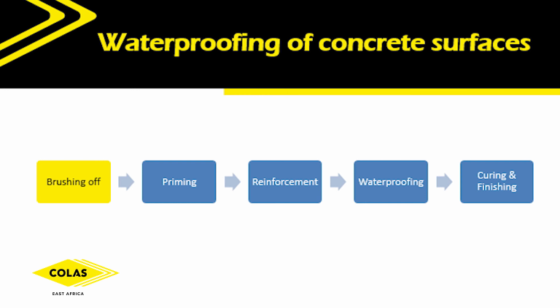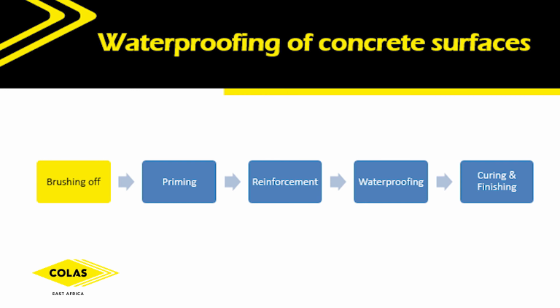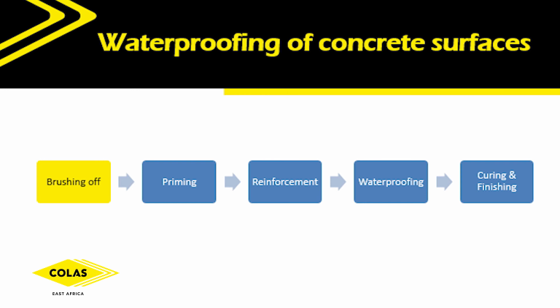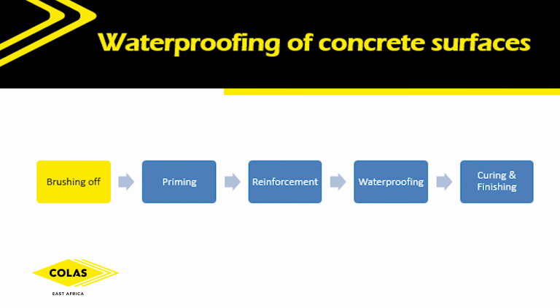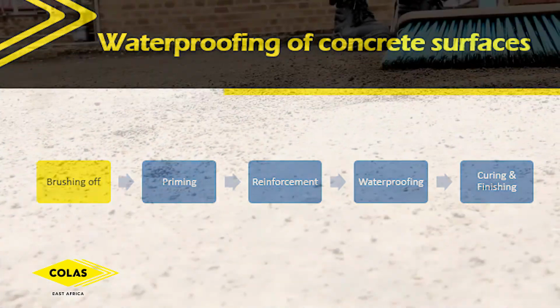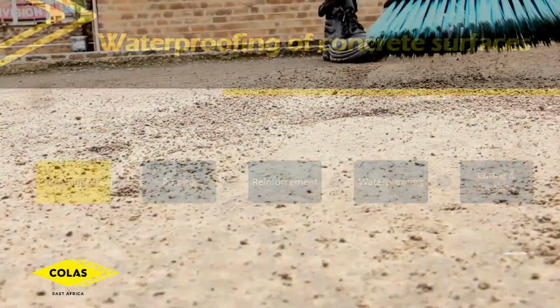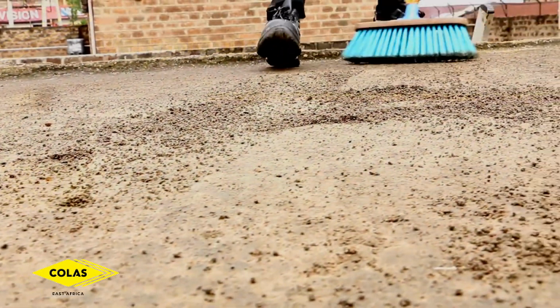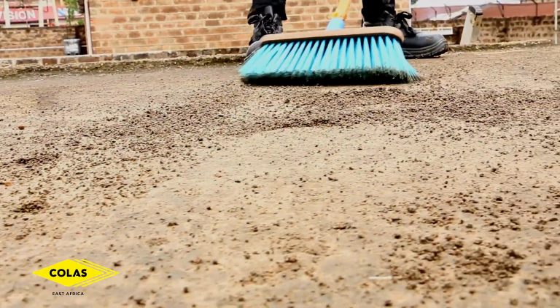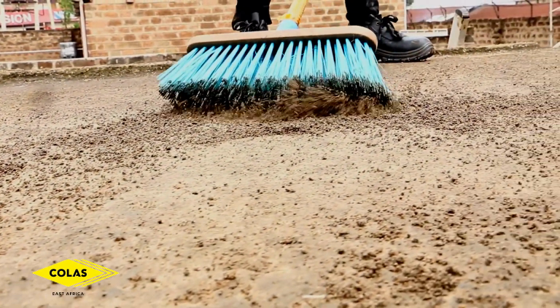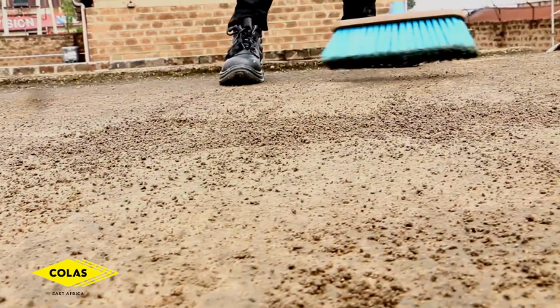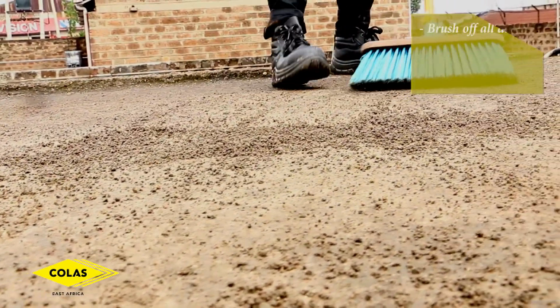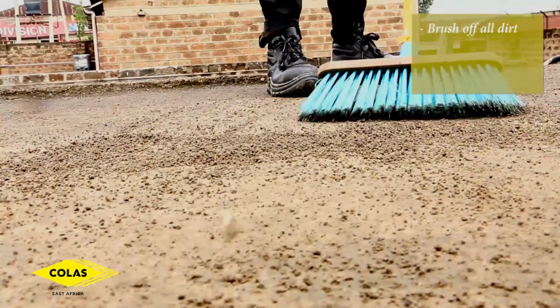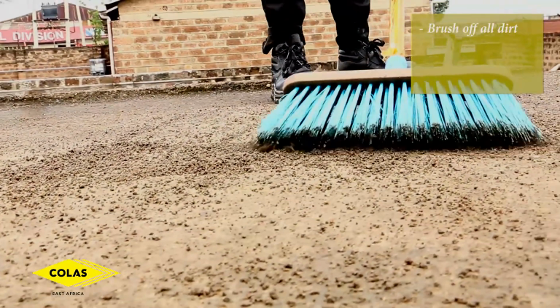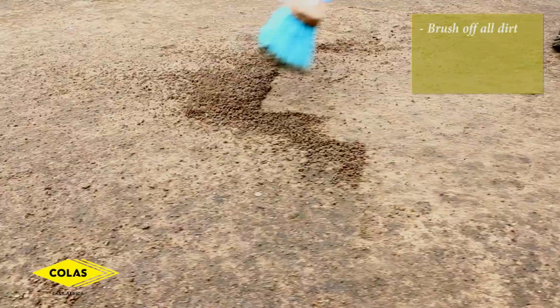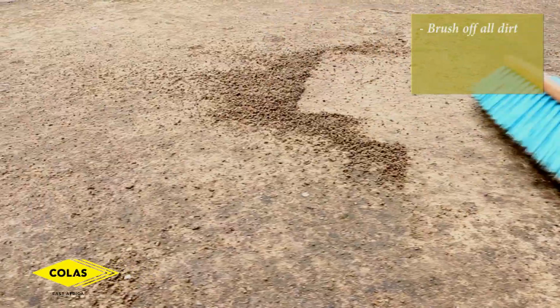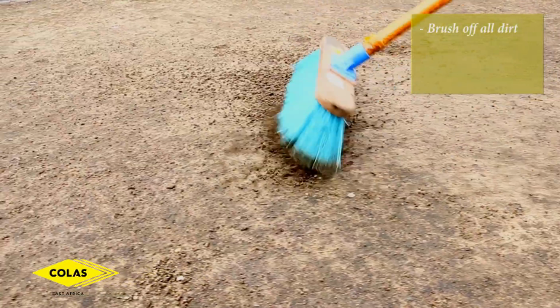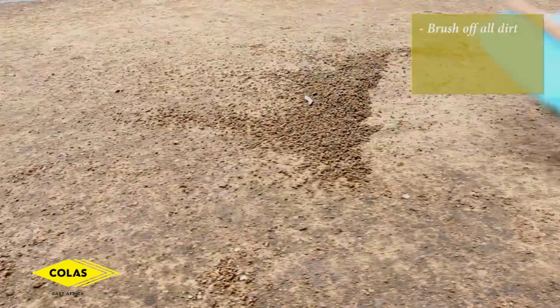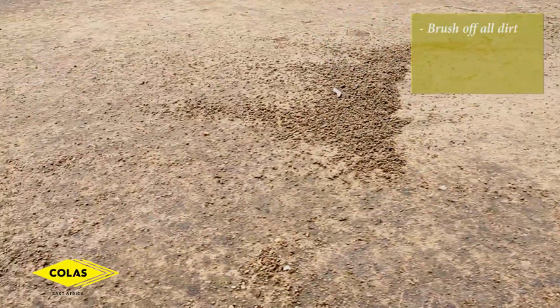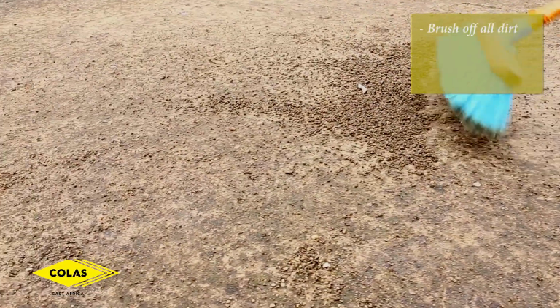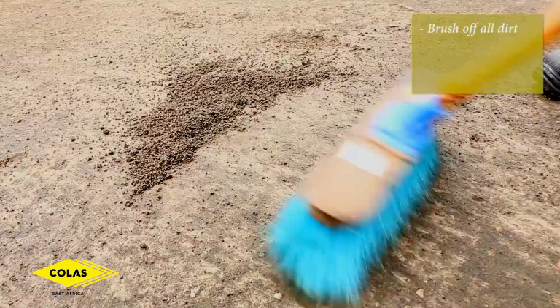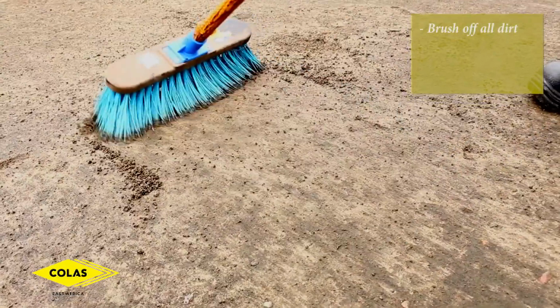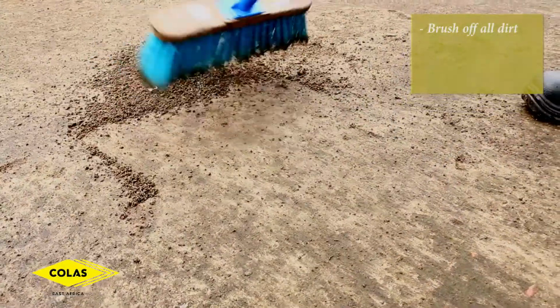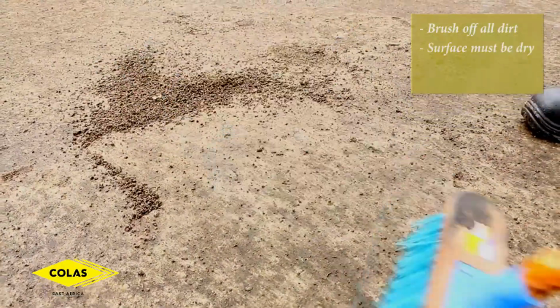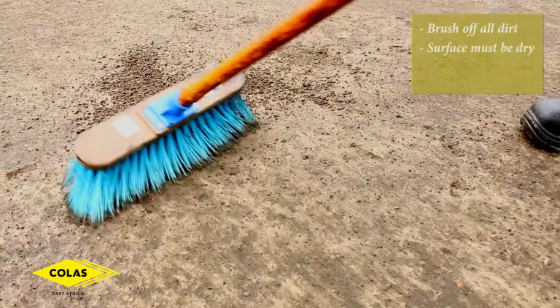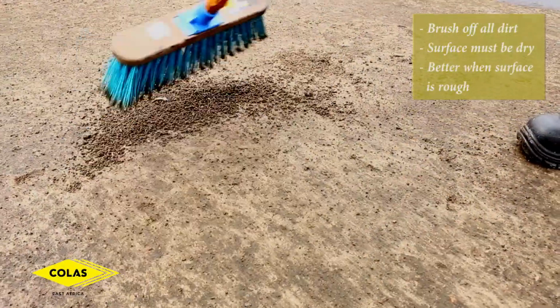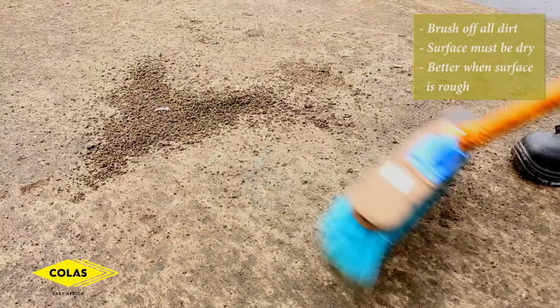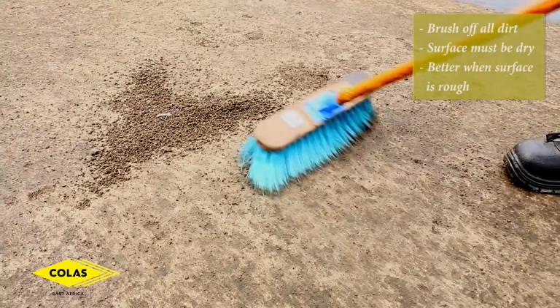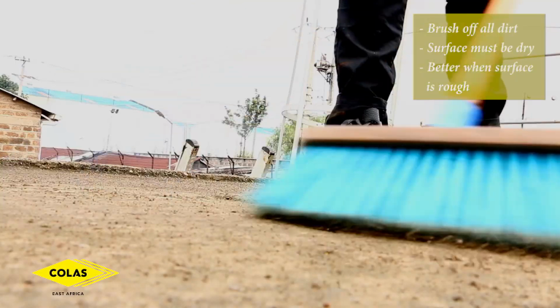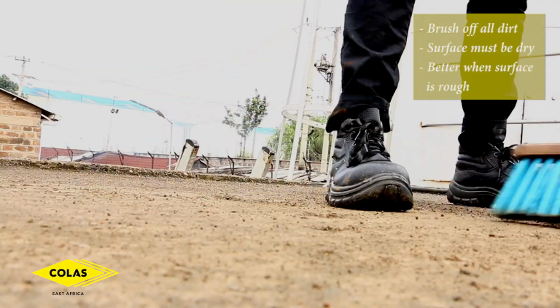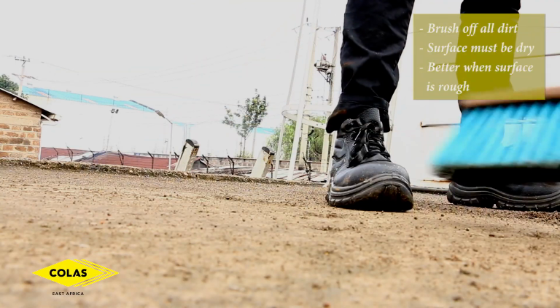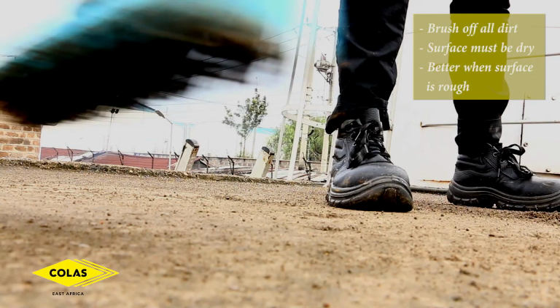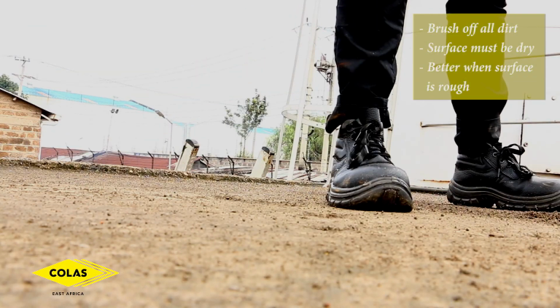Step one, you need to prepare the surface by brushing off all the loose dirt and loose materials. You're also supposed to make sure the surface is not damp, and it's supposed to be rough to allow penetration of the primer.